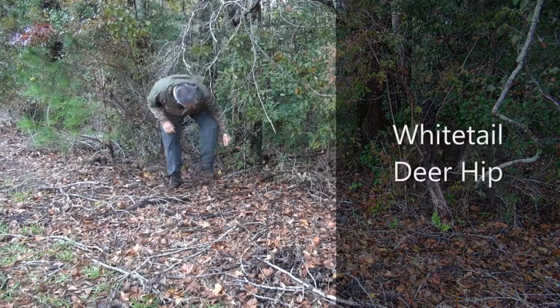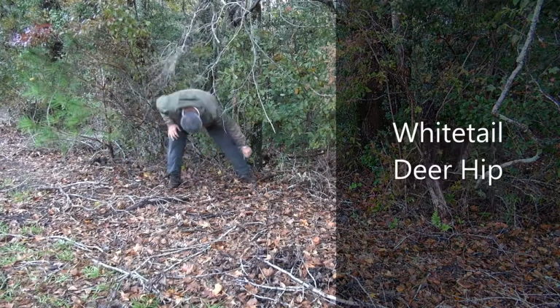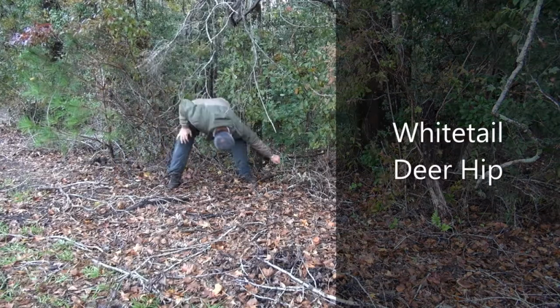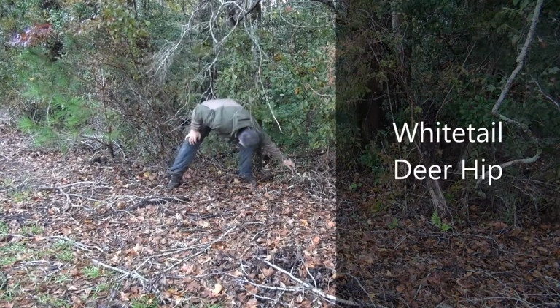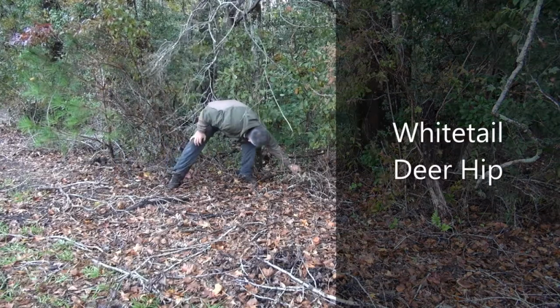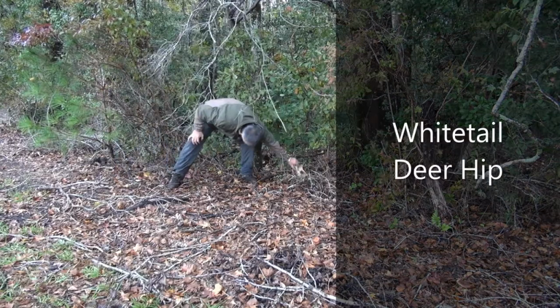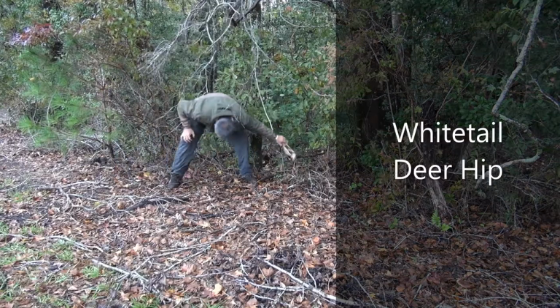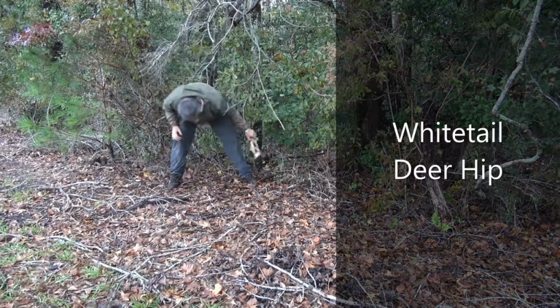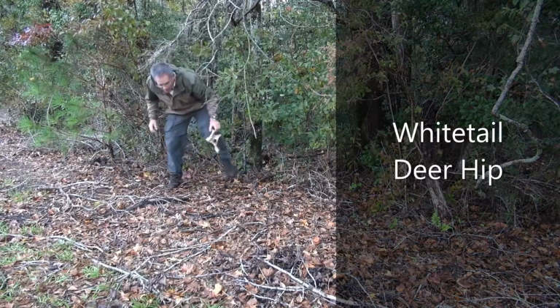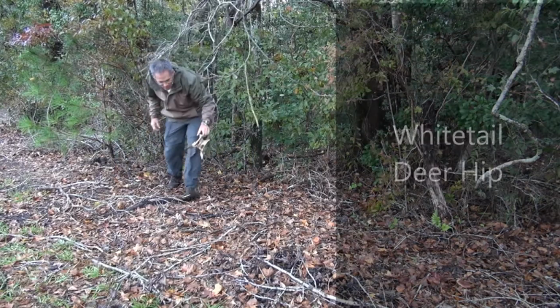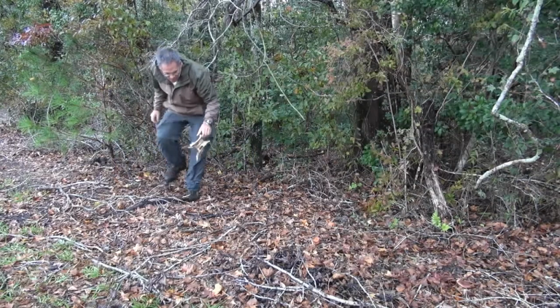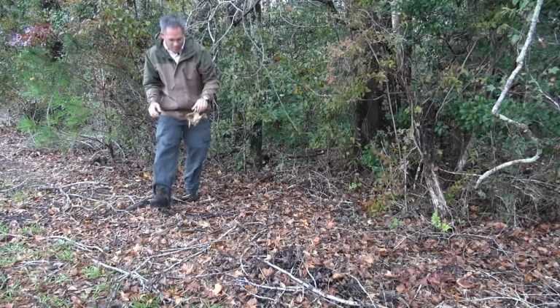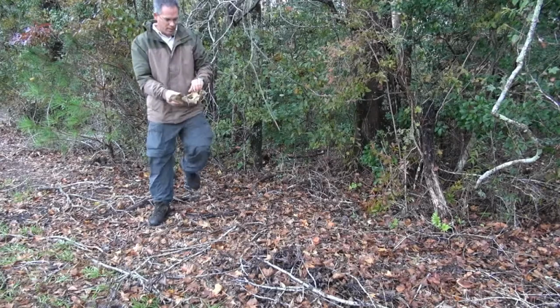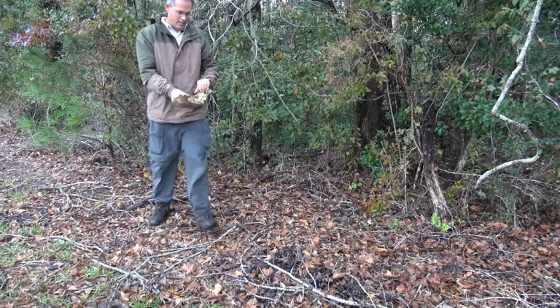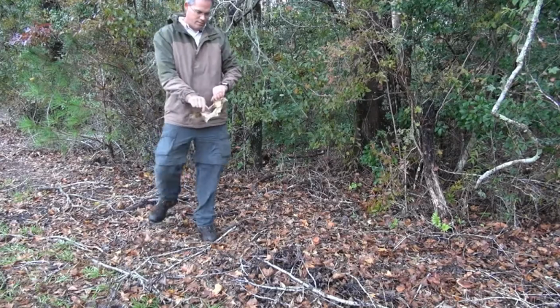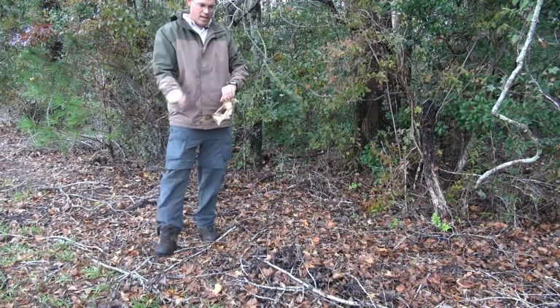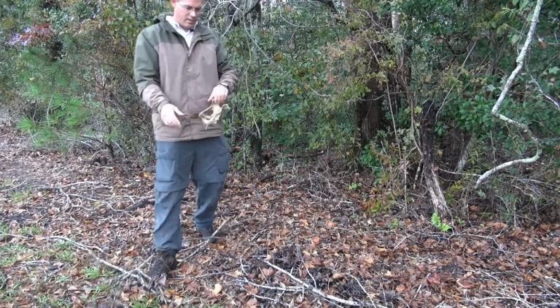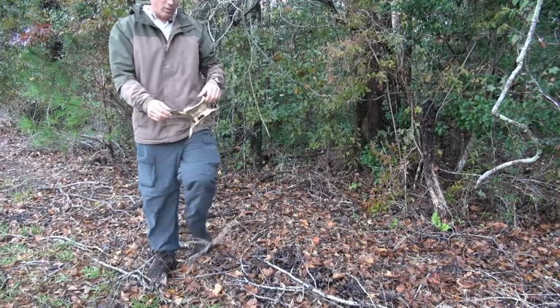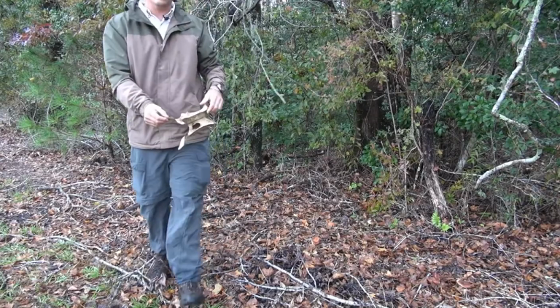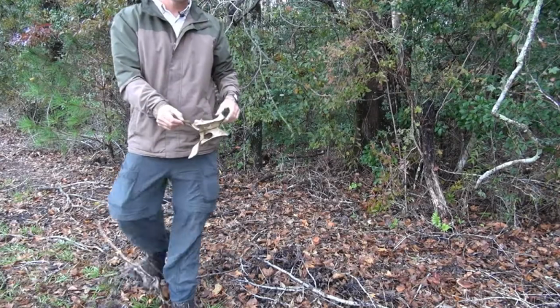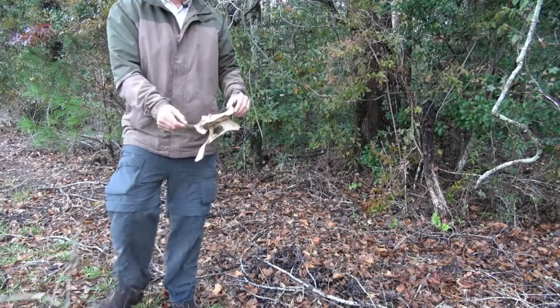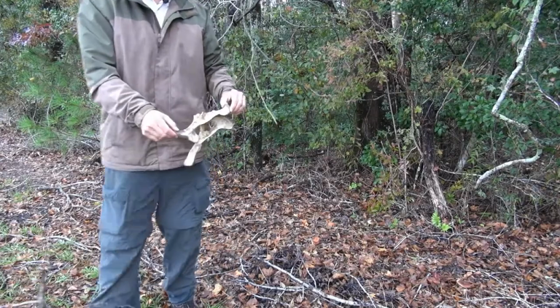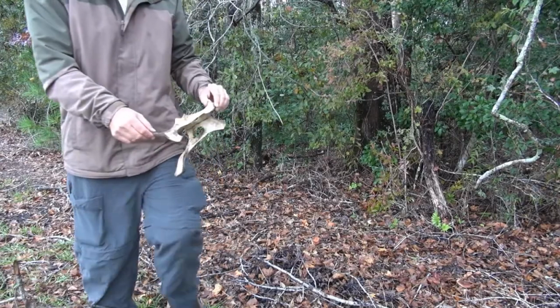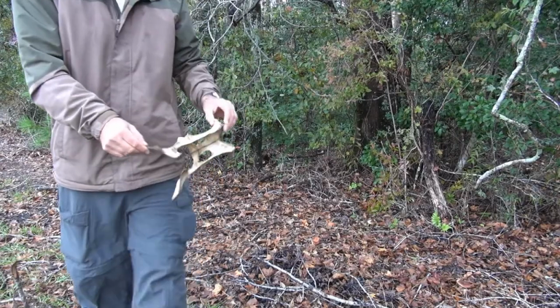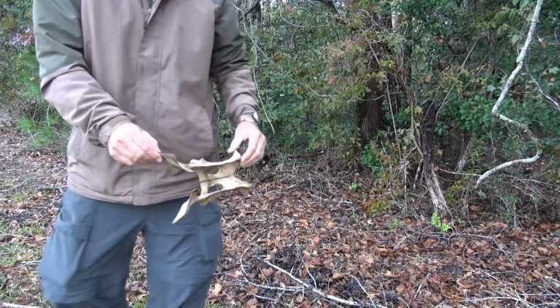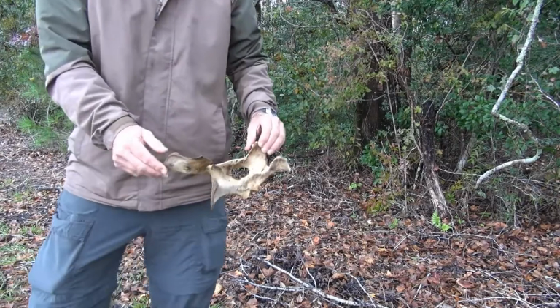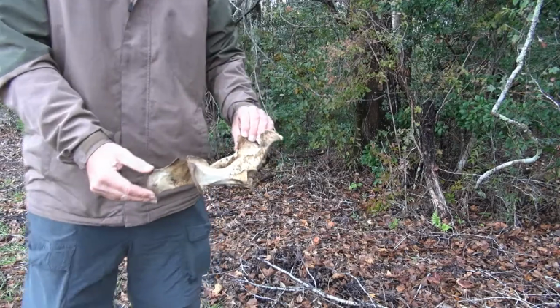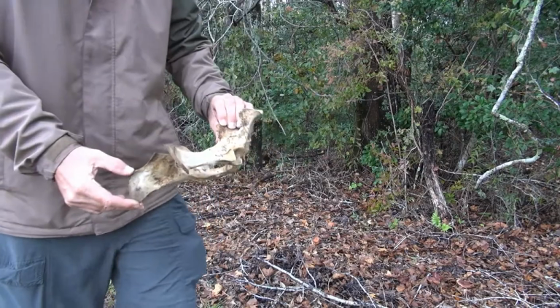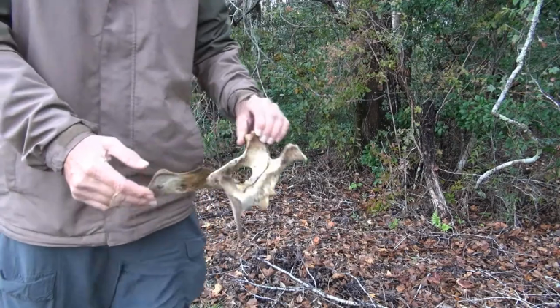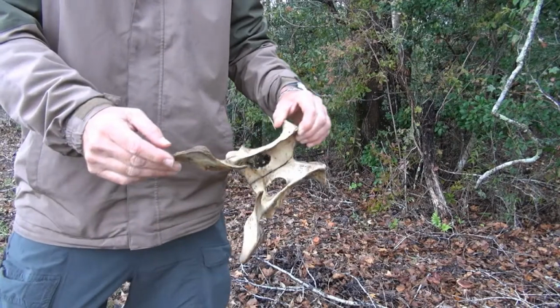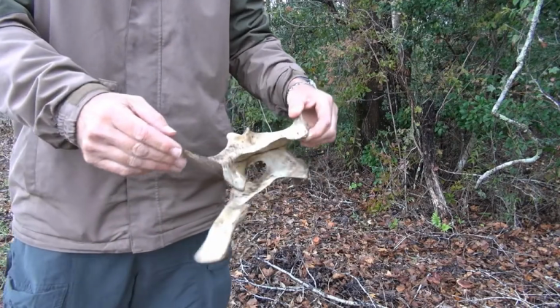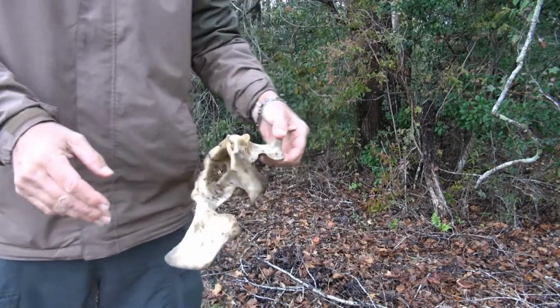This is a deer. Look here. Look at that. That is the hip joint of a deer. It probably got eaten here and dragged up by turkey vultures. It's beautiful.